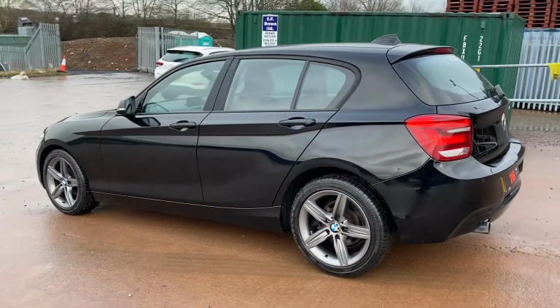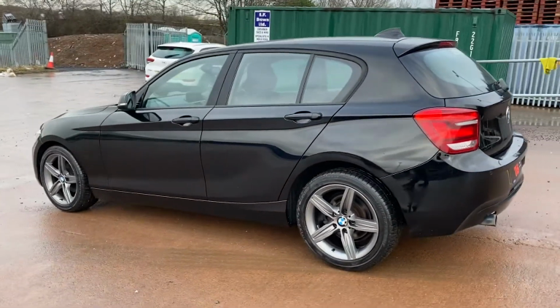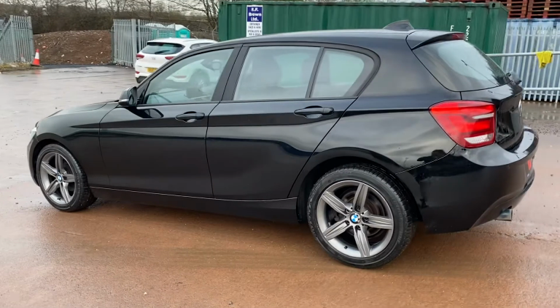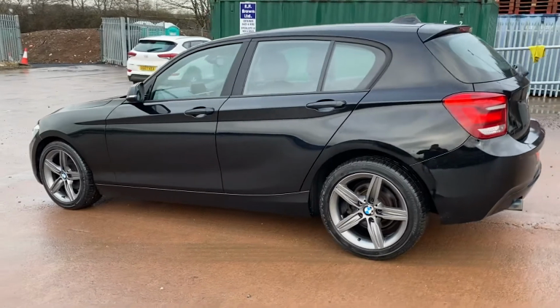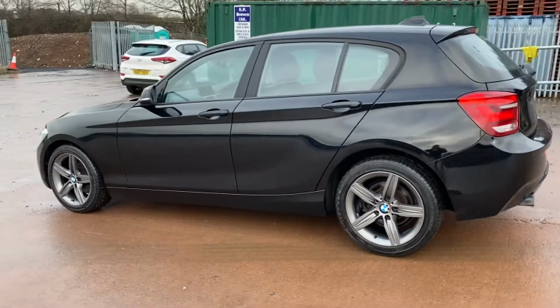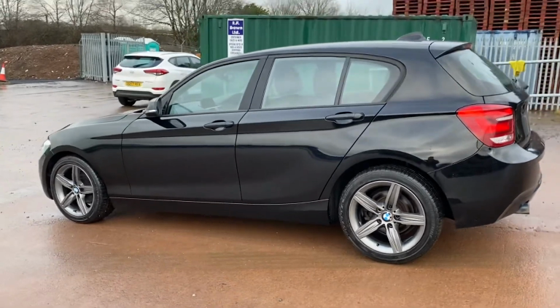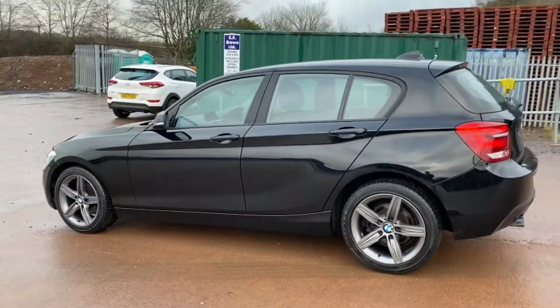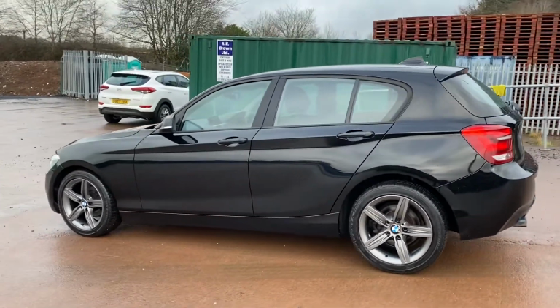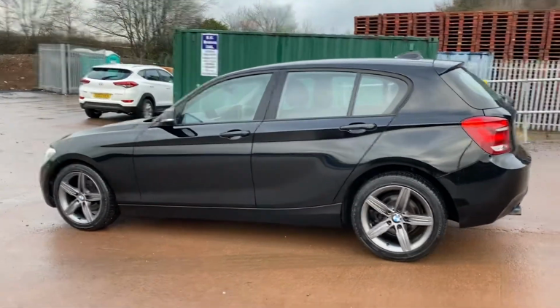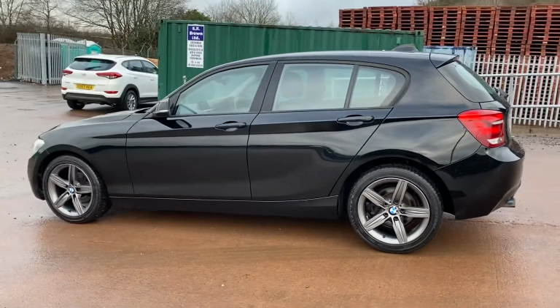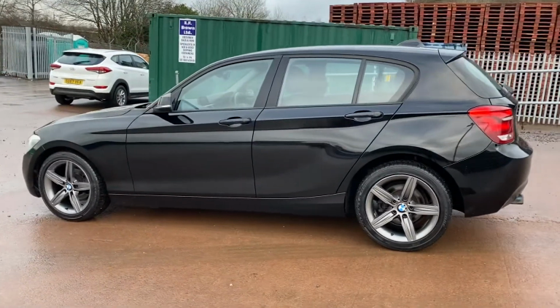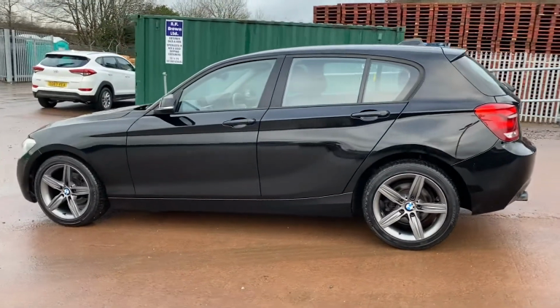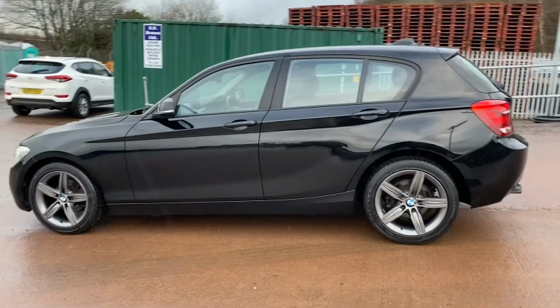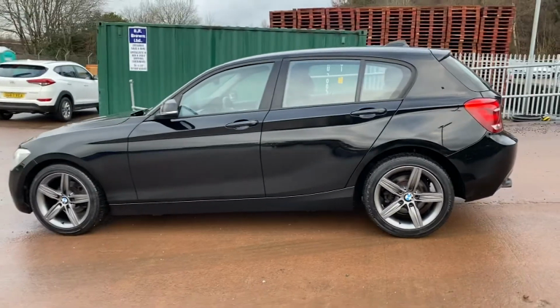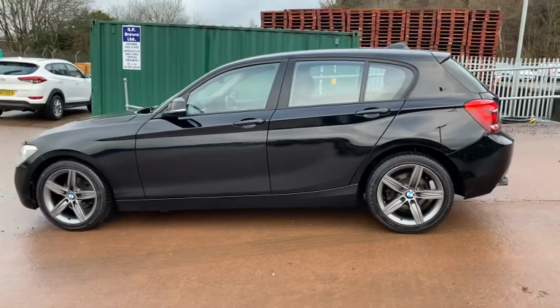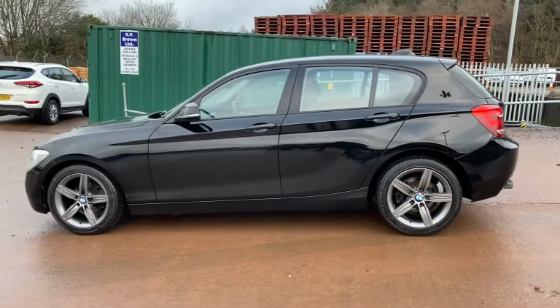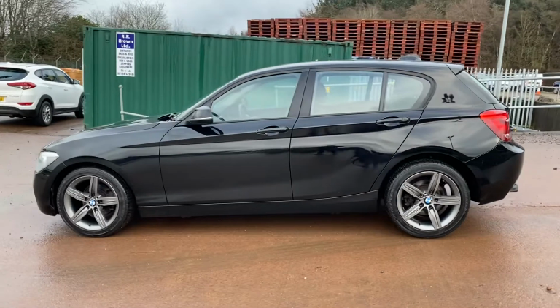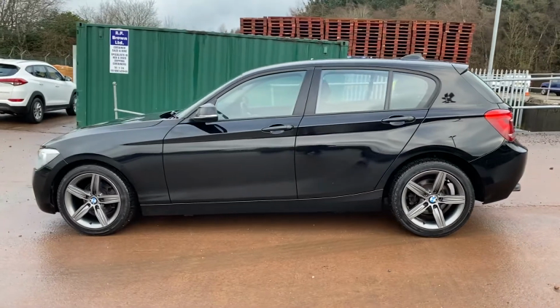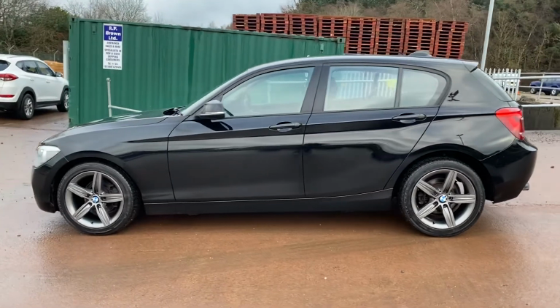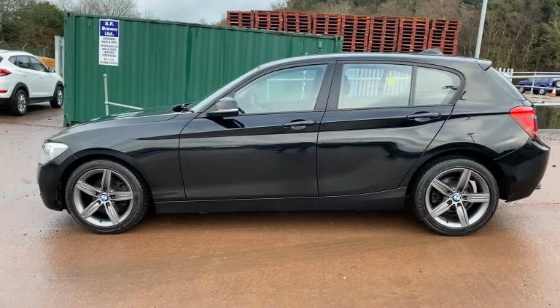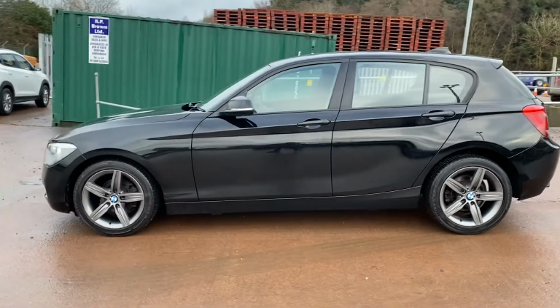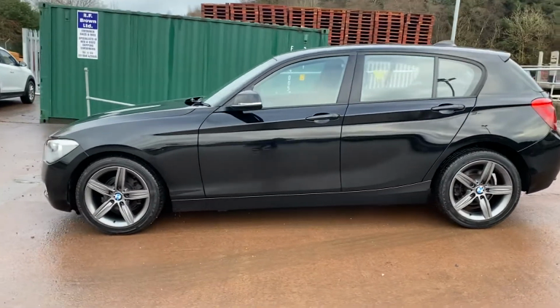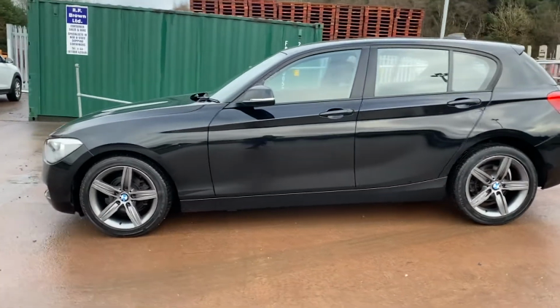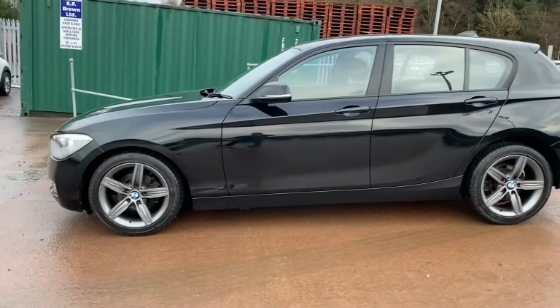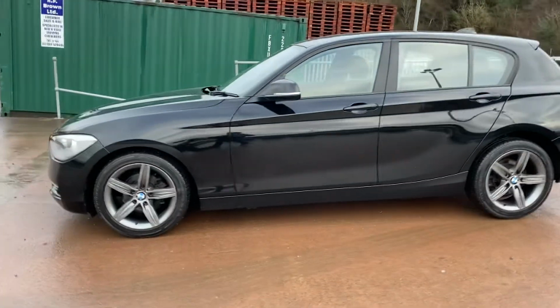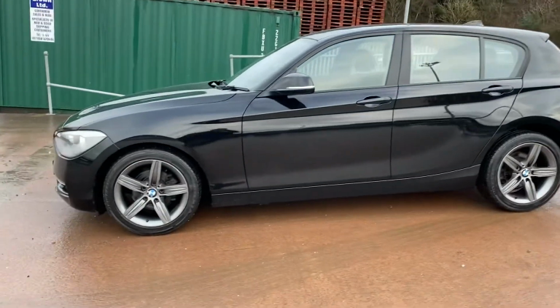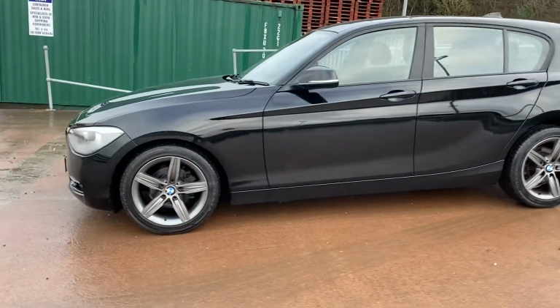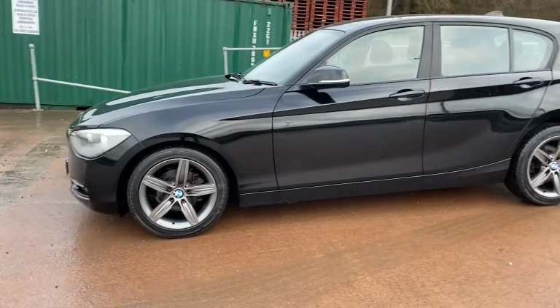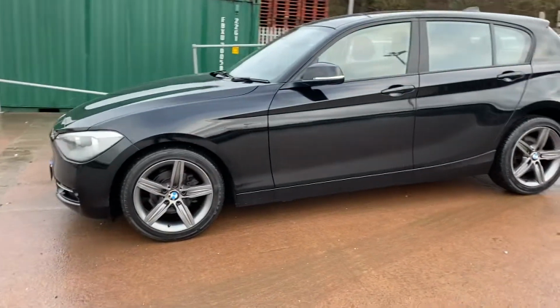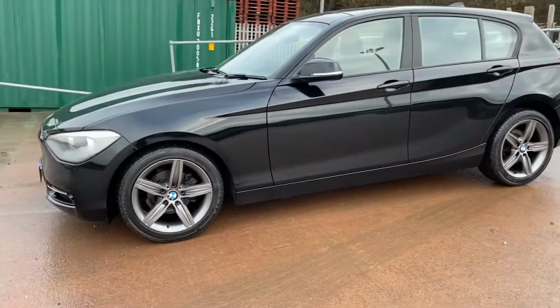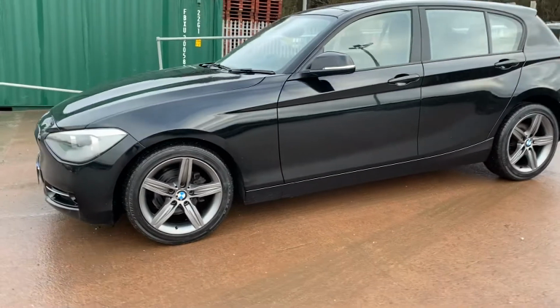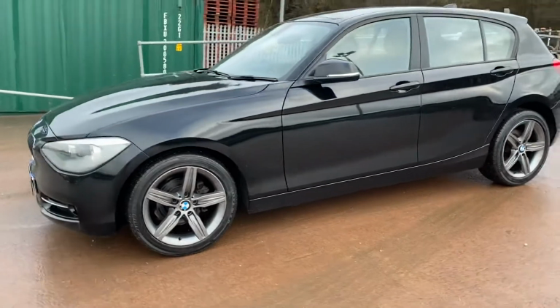It has a fresh 12 months MOT. RAC platinum warranty is included, as is a full 12 months RAC breakdown cover. It's in fantastic condition.